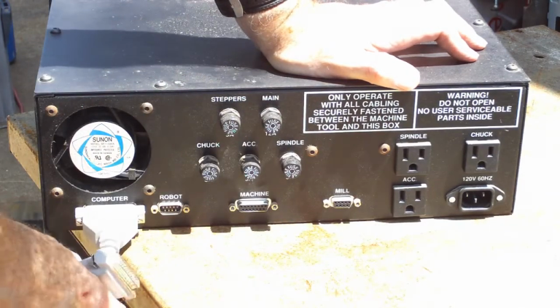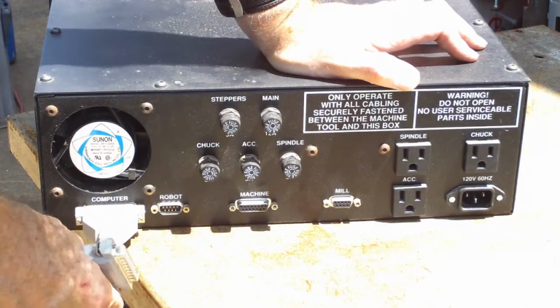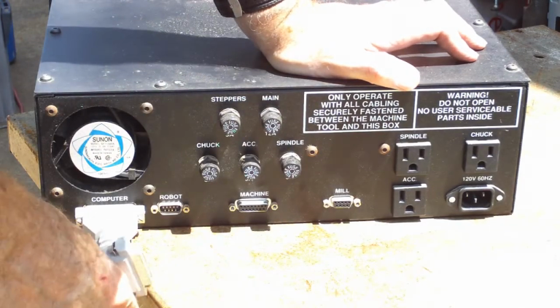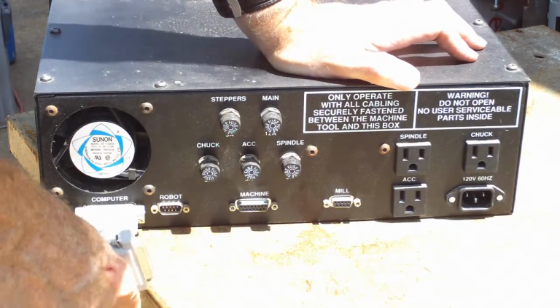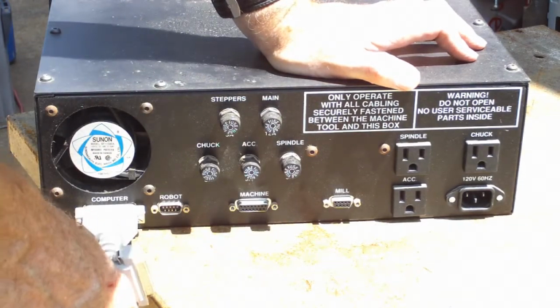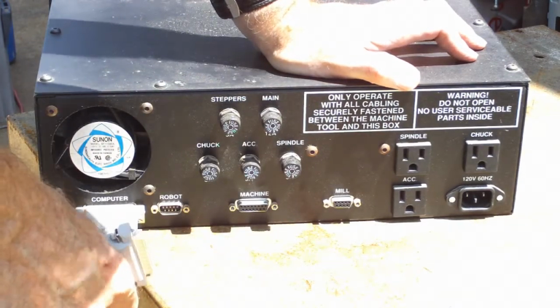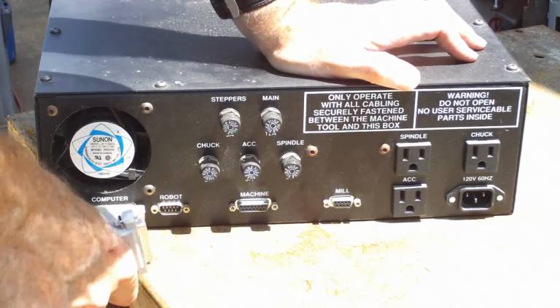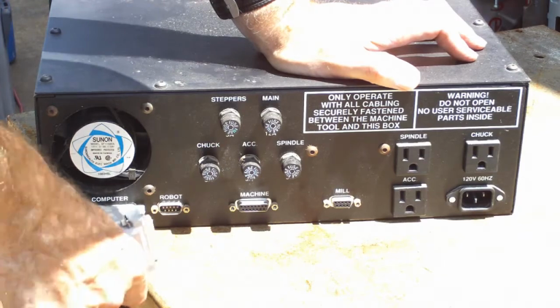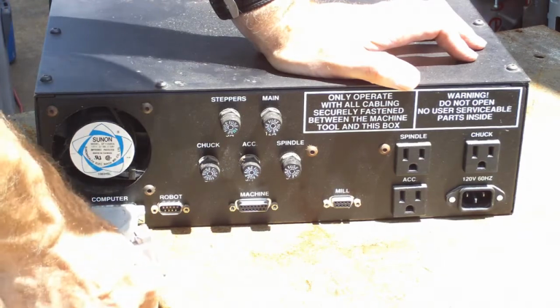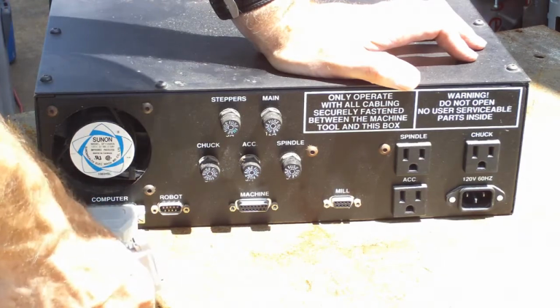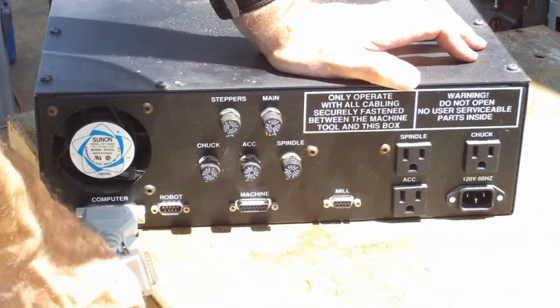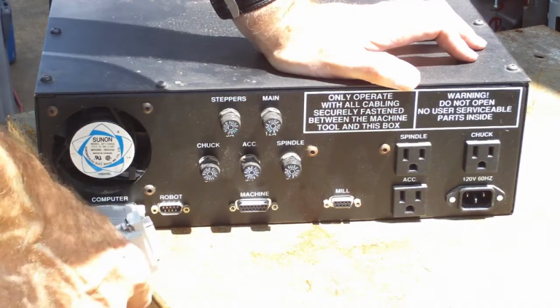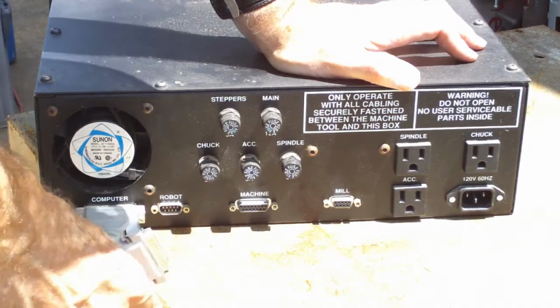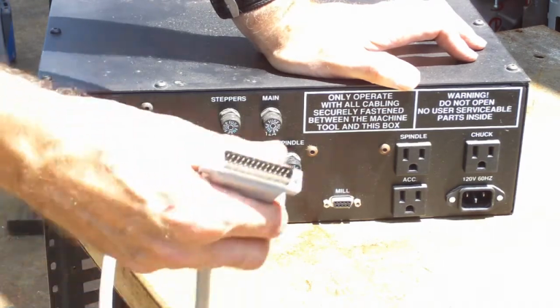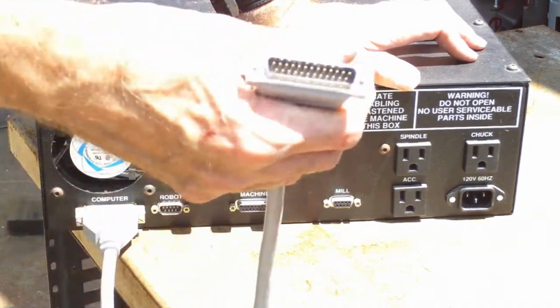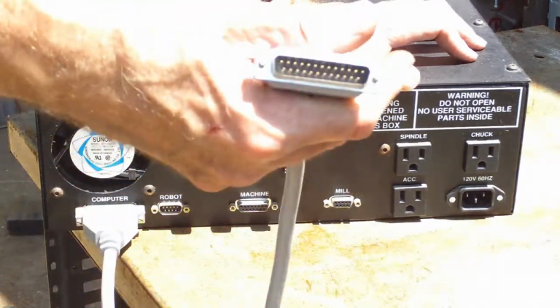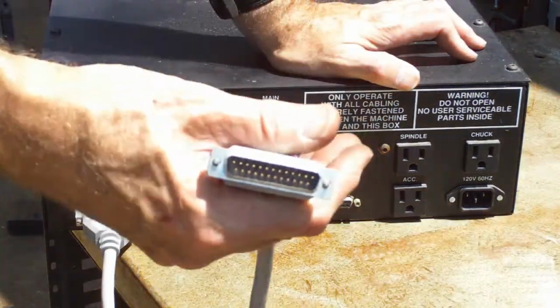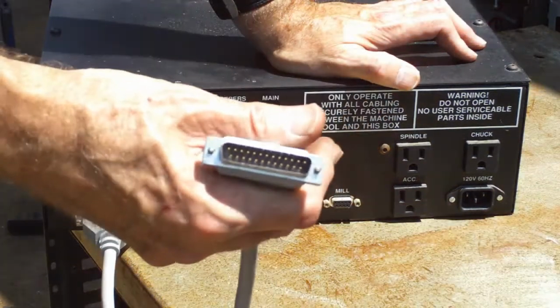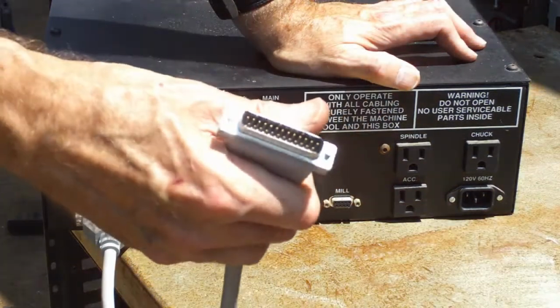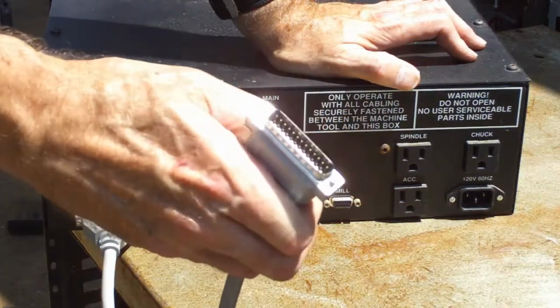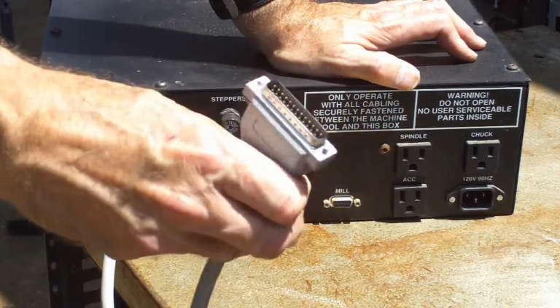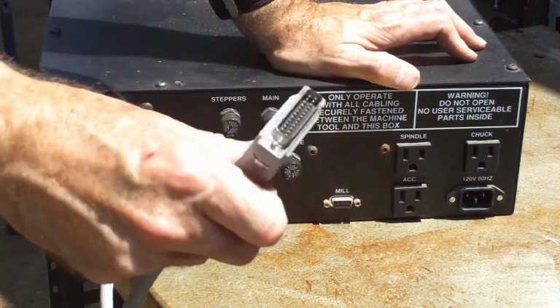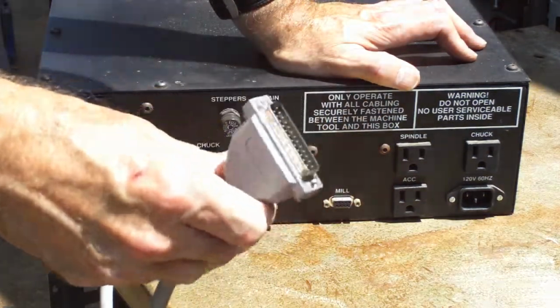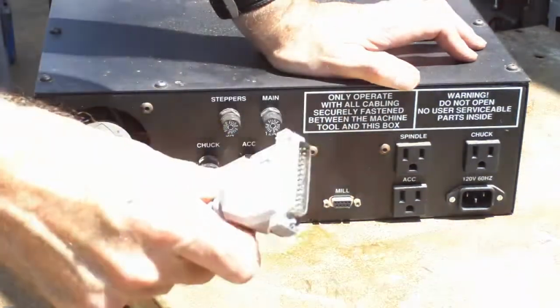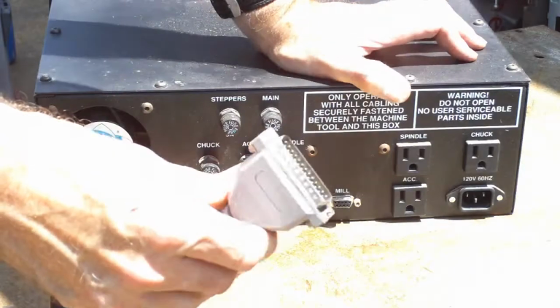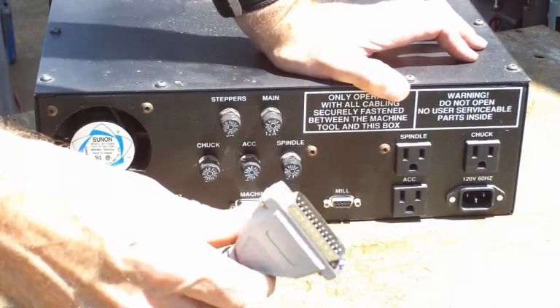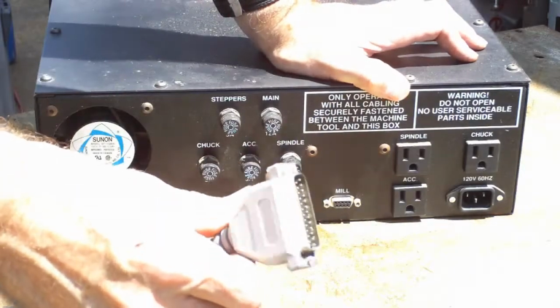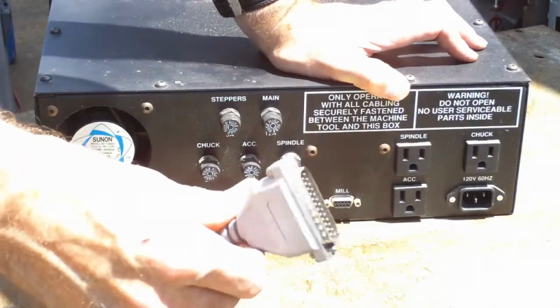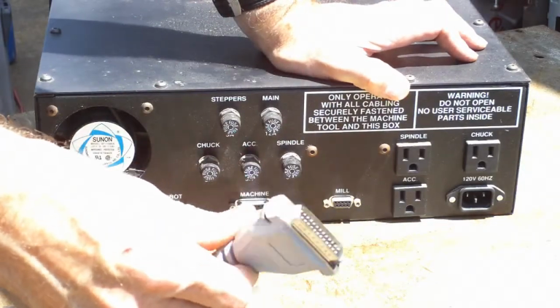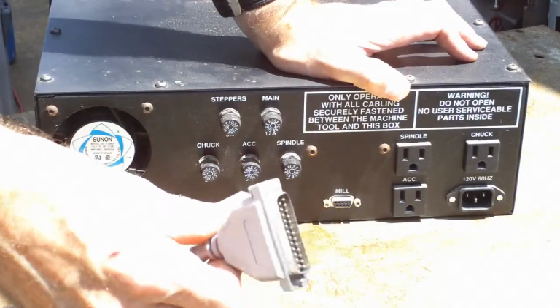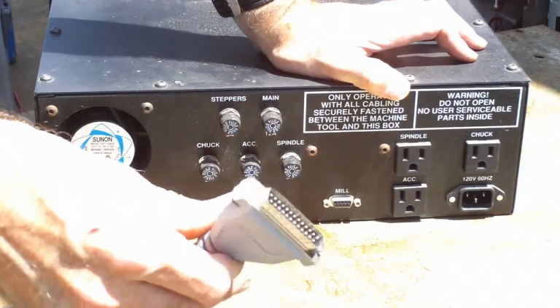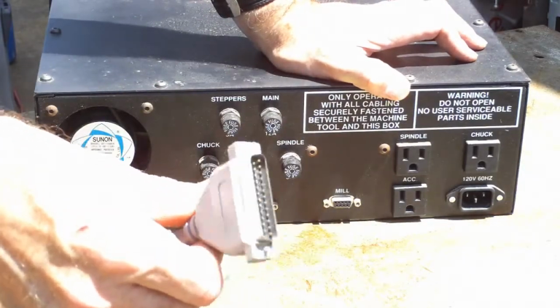So if it all worked, it would be pretty good. As I understand it, it takes a proprietary card though. So let's open it up and see what's inside.